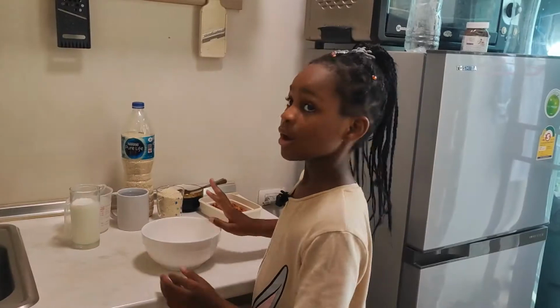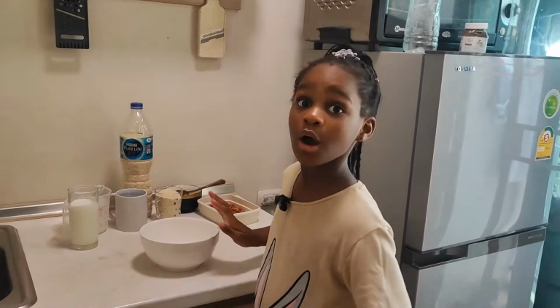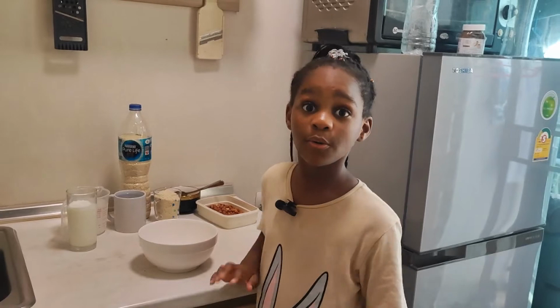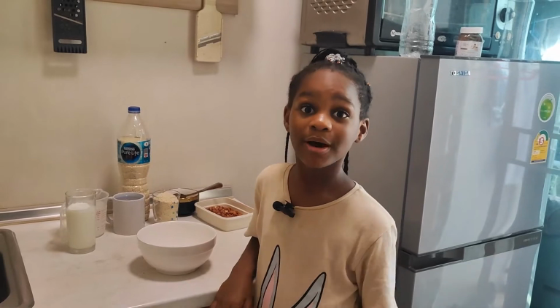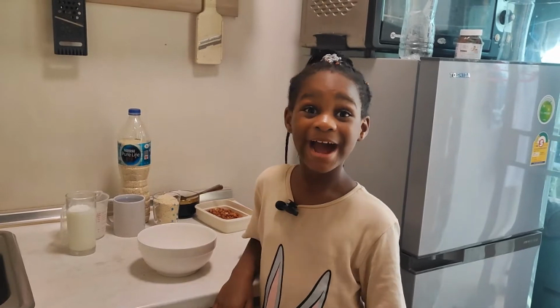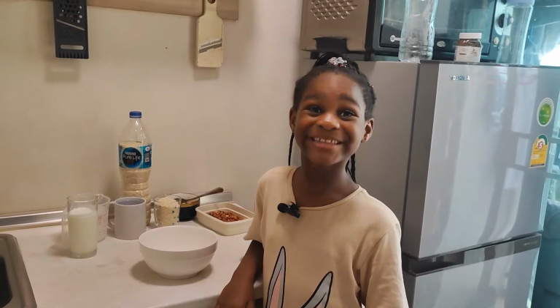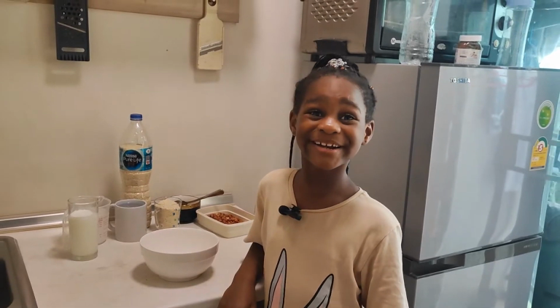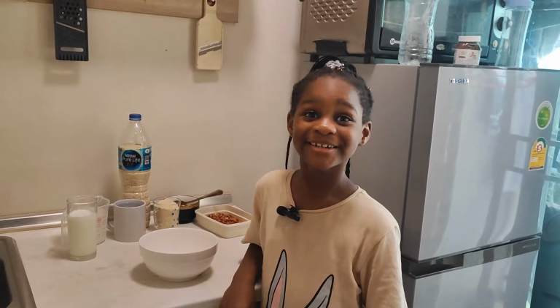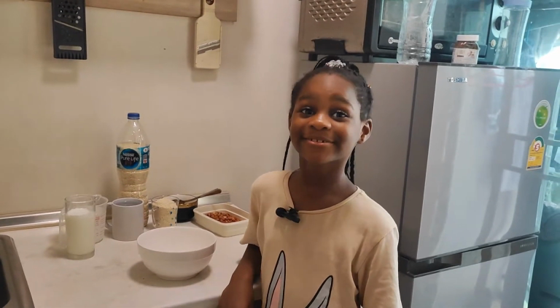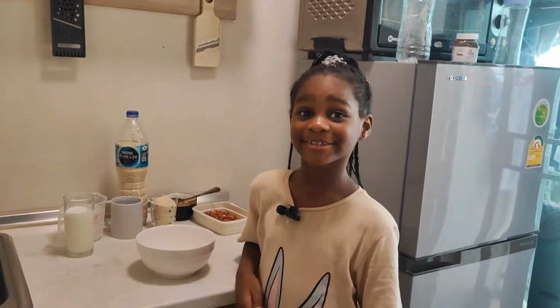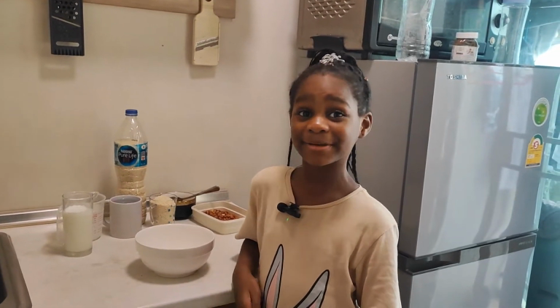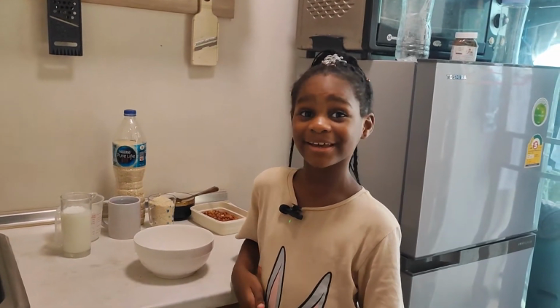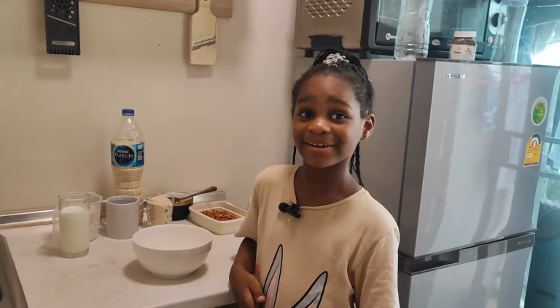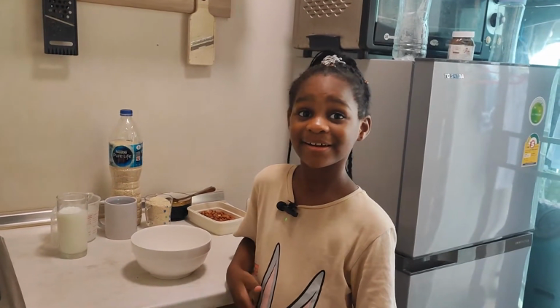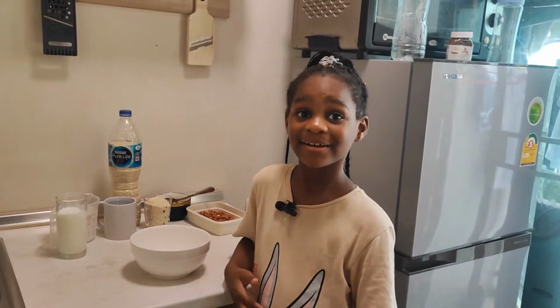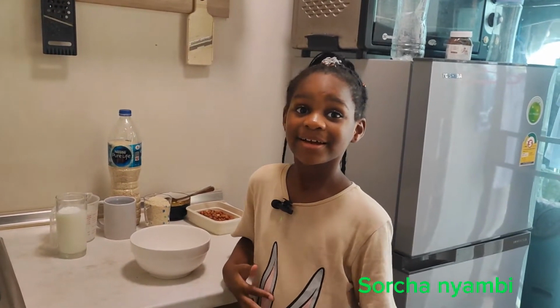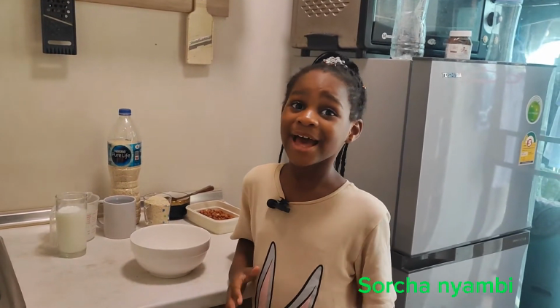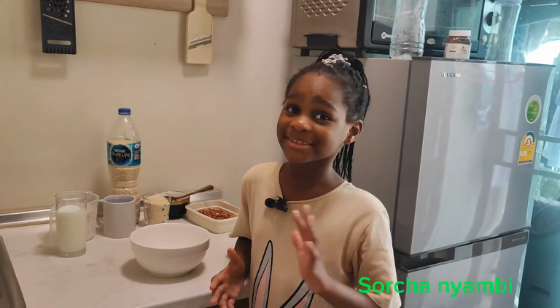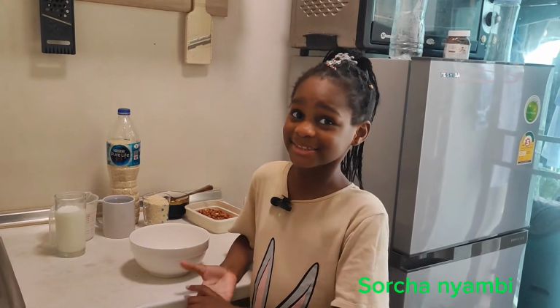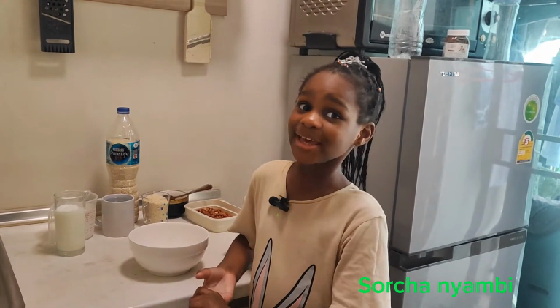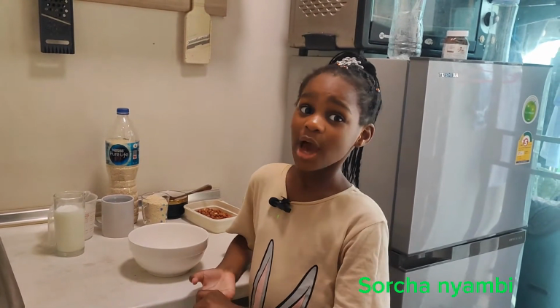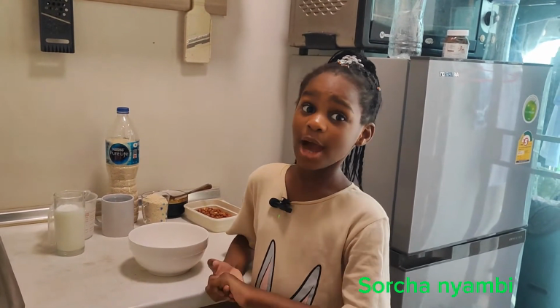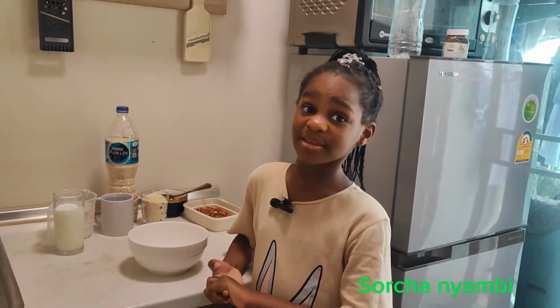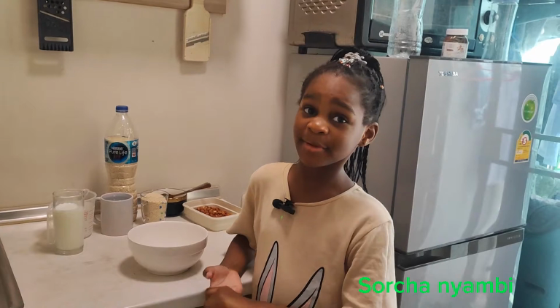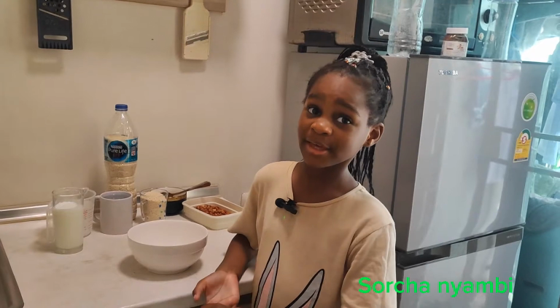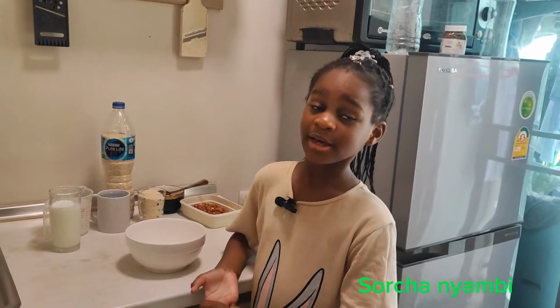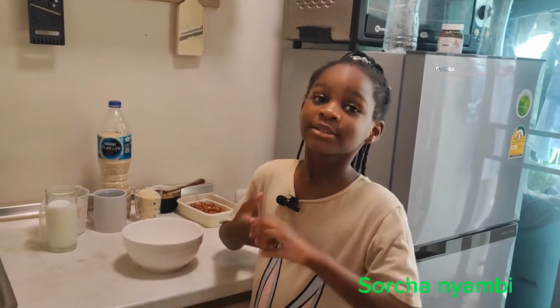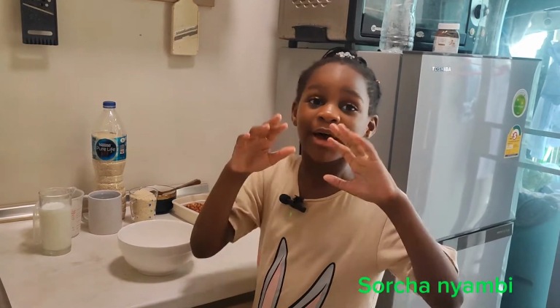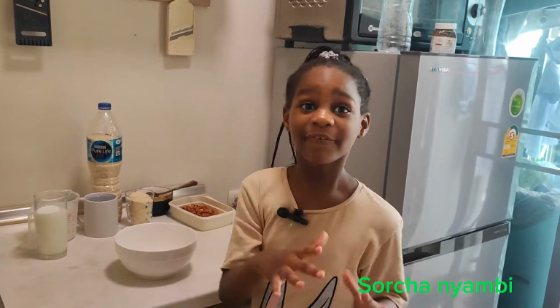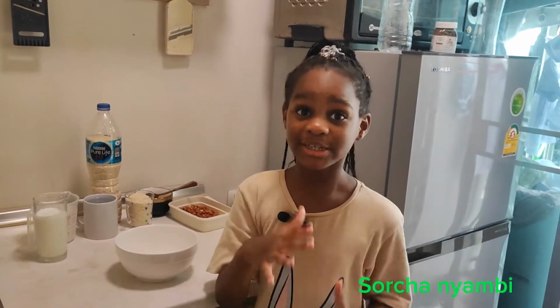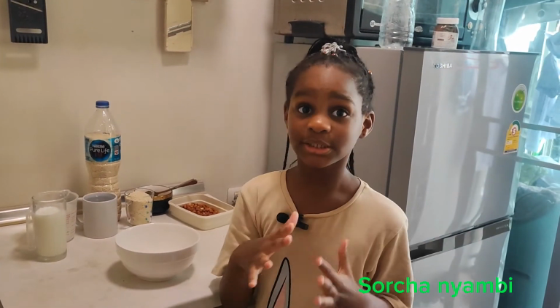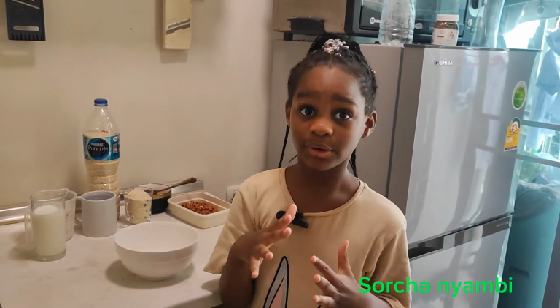Hi there! Swarting over here! And today I'm going to be making some African cereal.